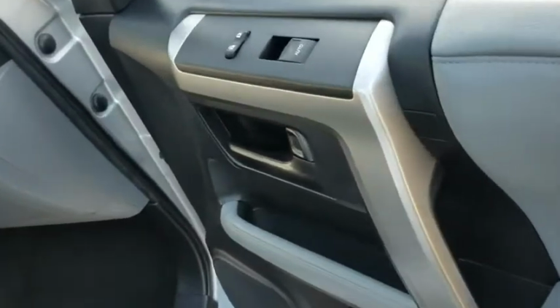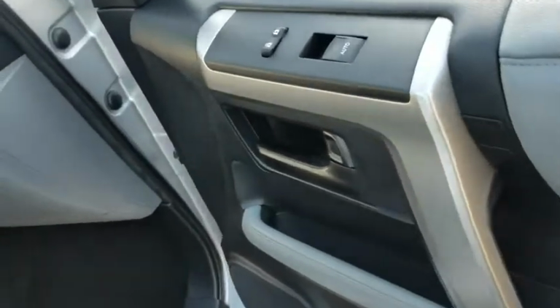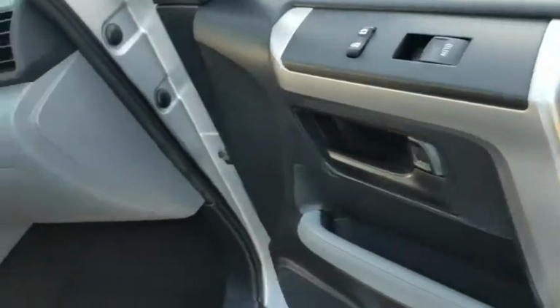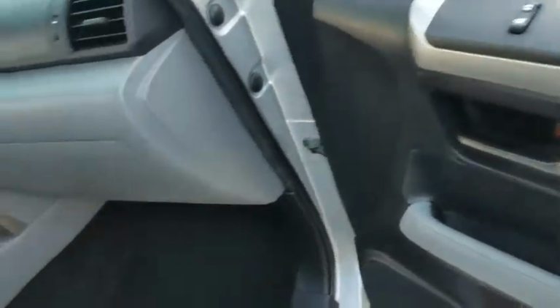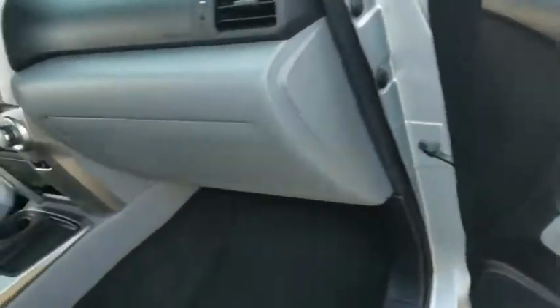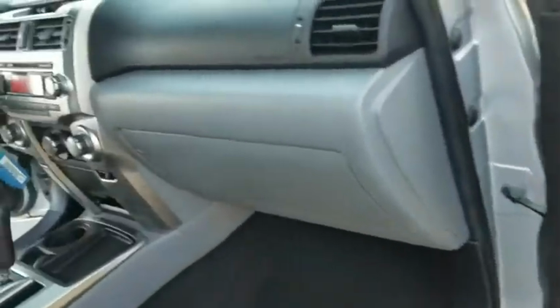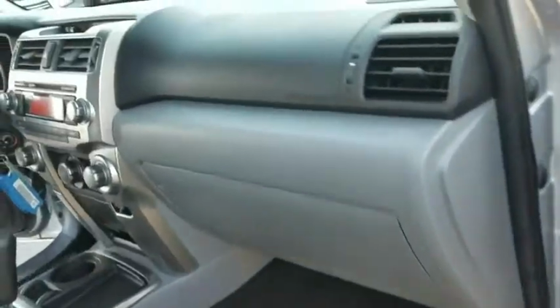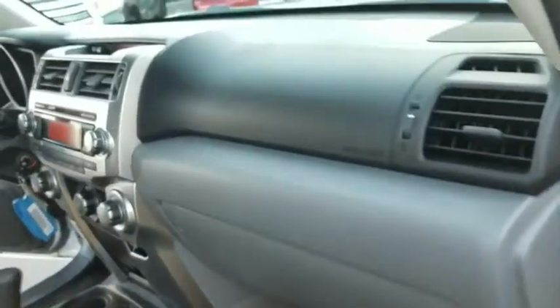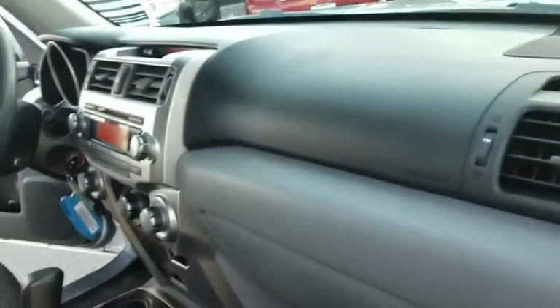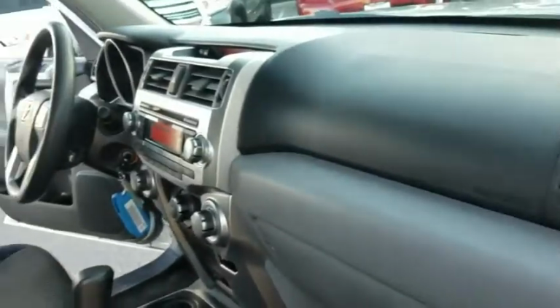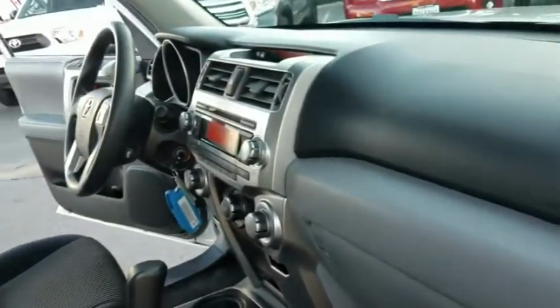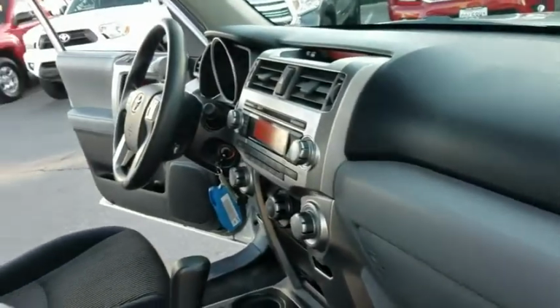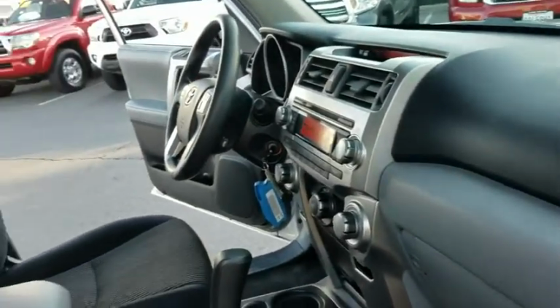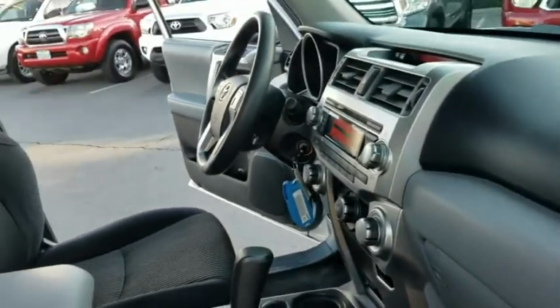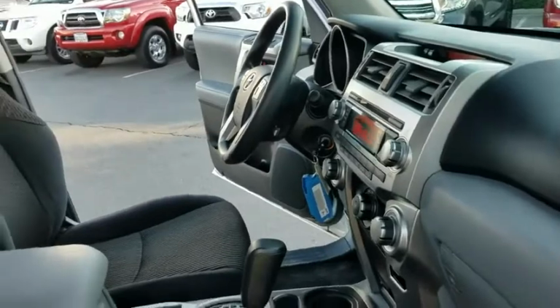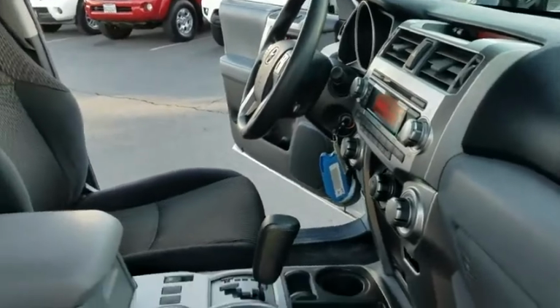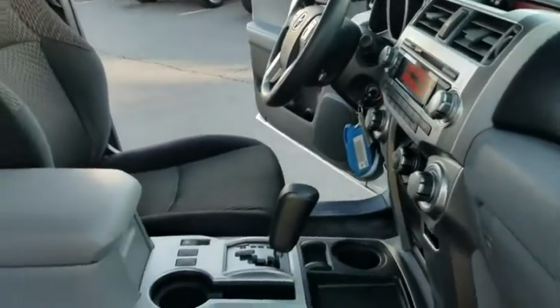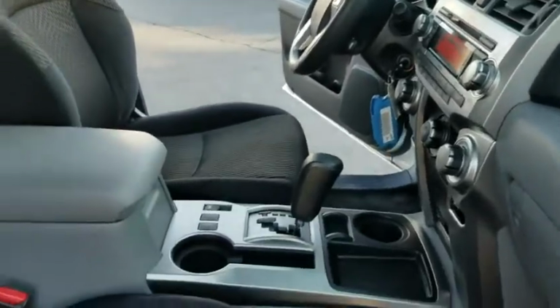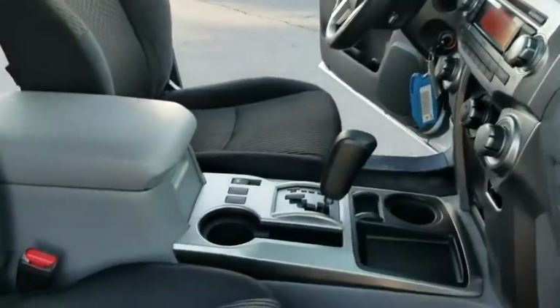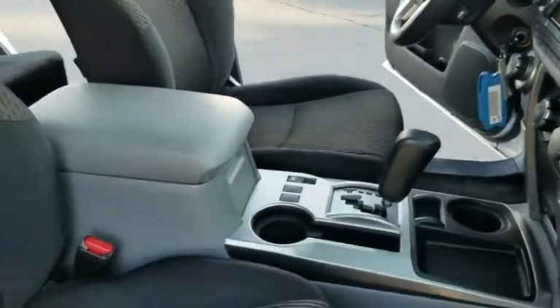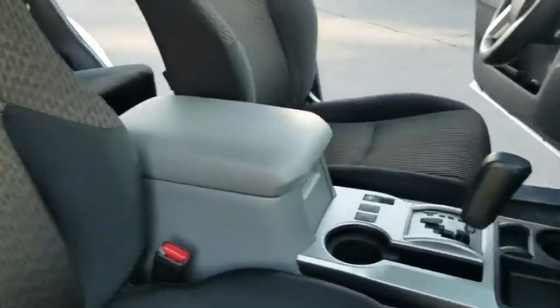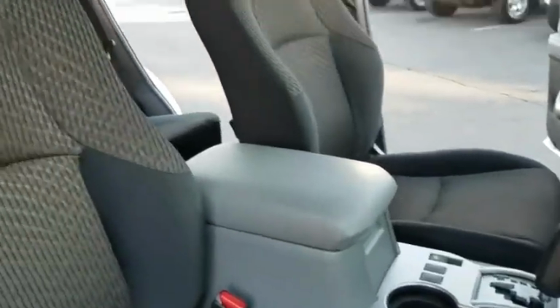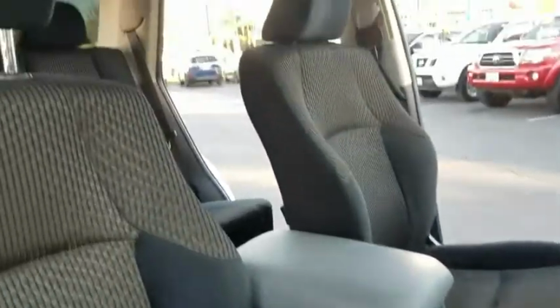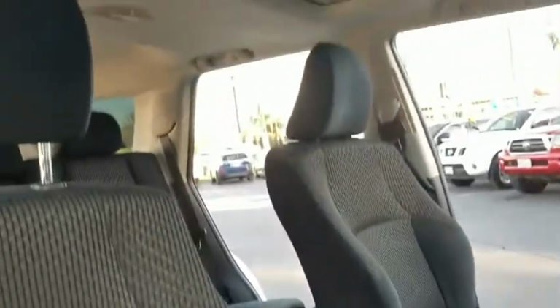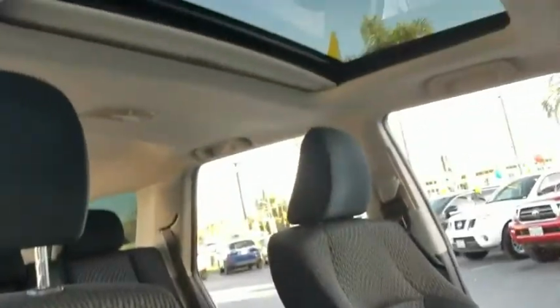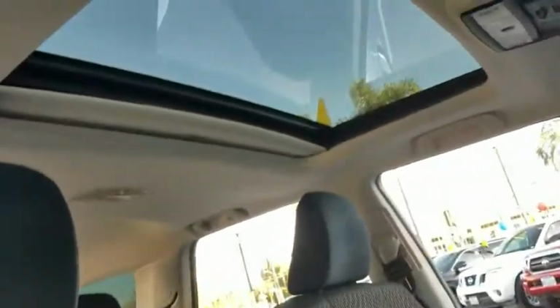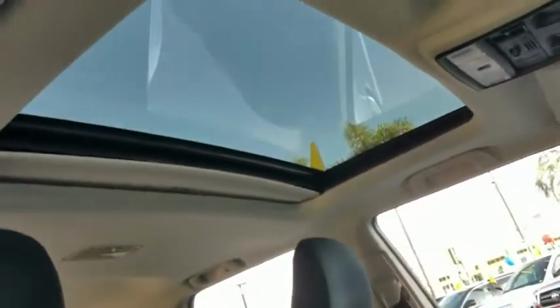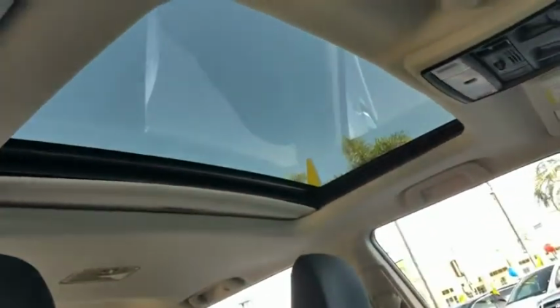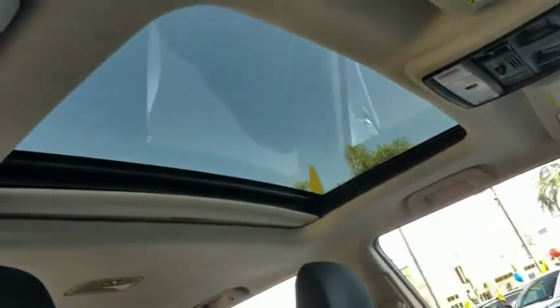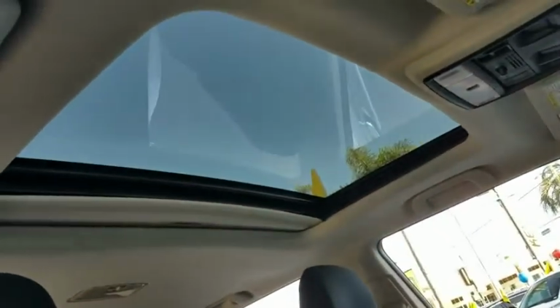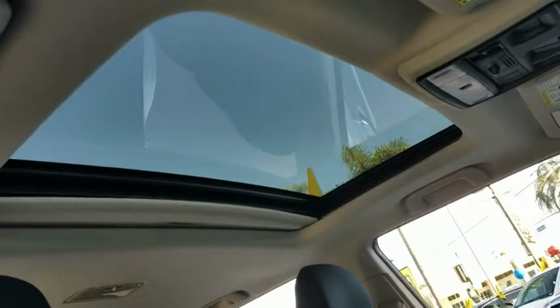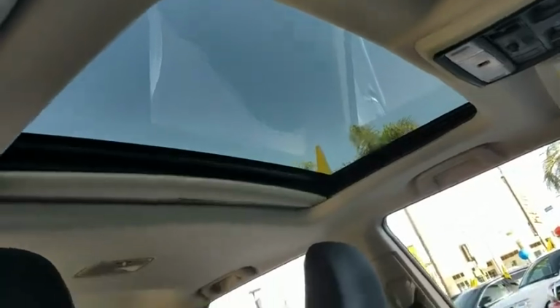Universal garage door opener, AM FM stereo radio, rear defrost, power door locks, MP3 player, power windows, fog lamps, CD player, bucket seats.